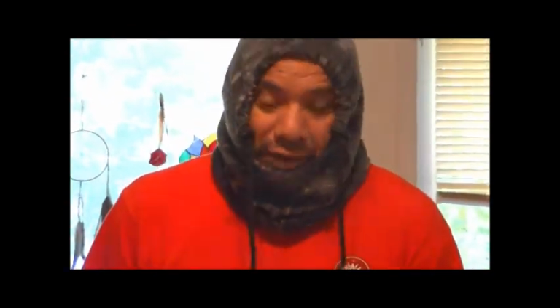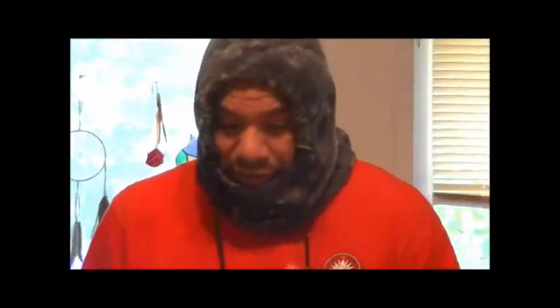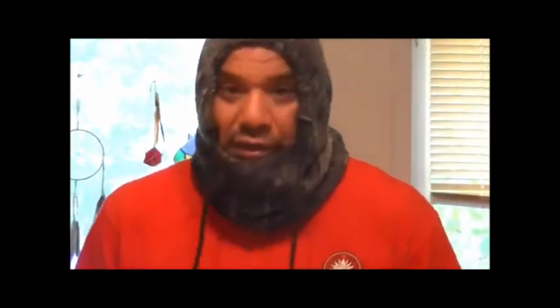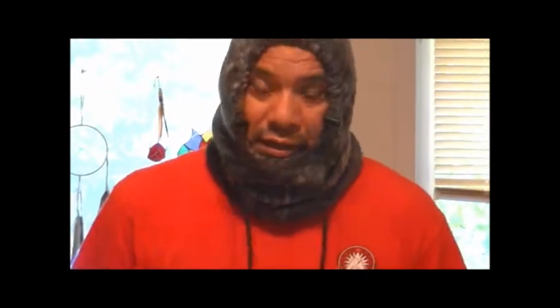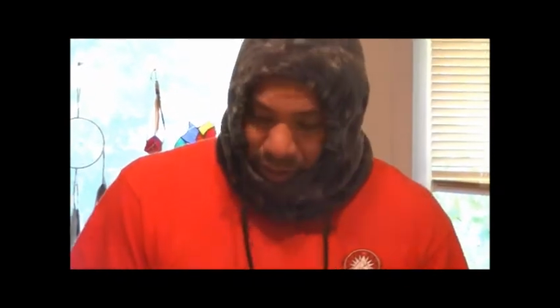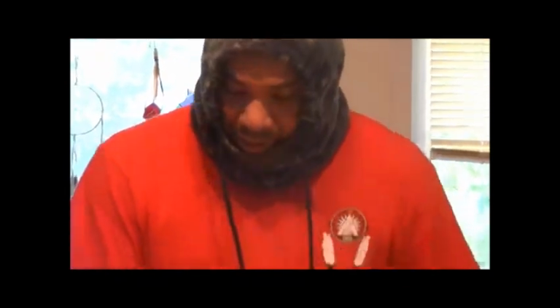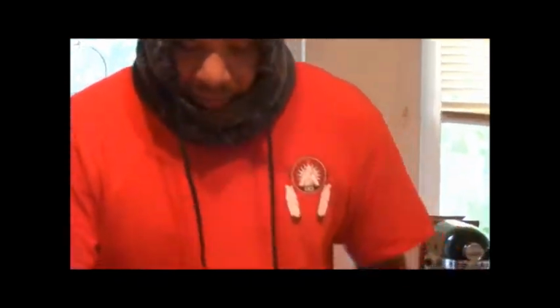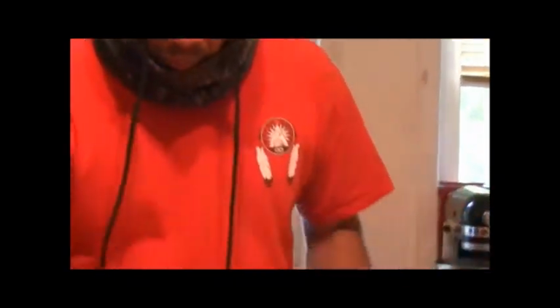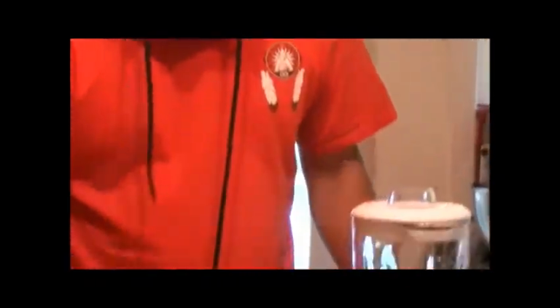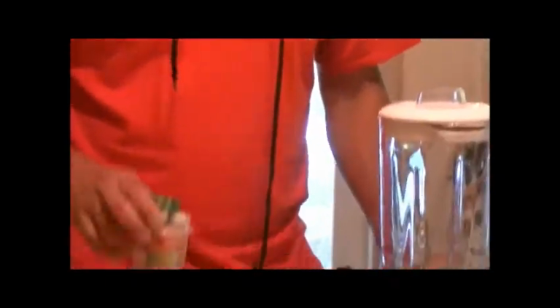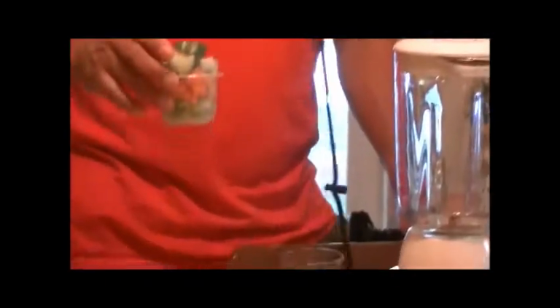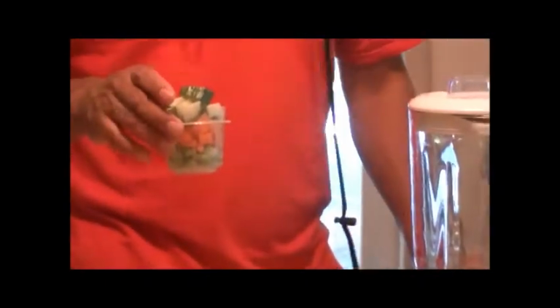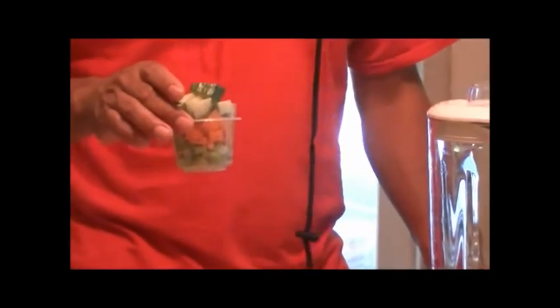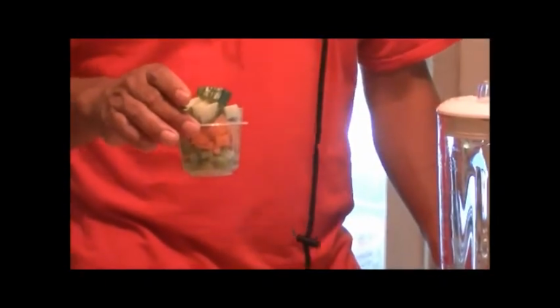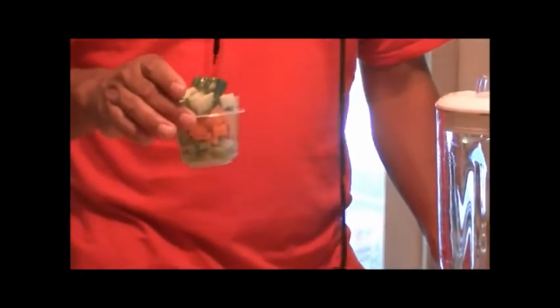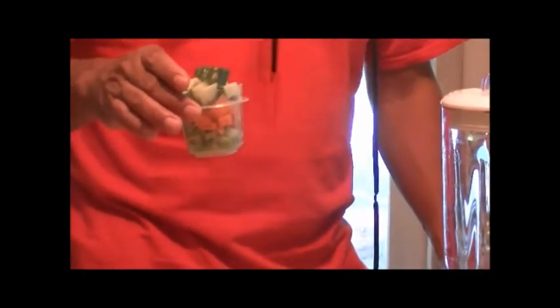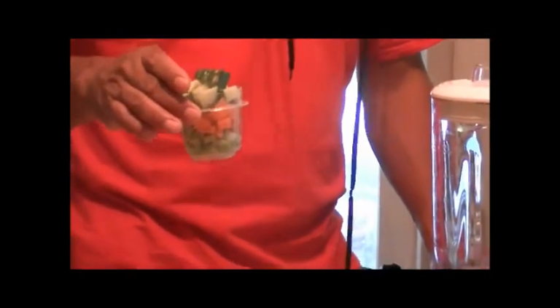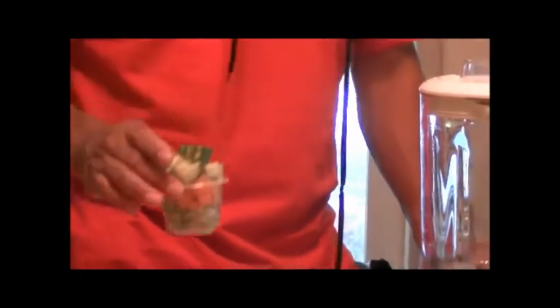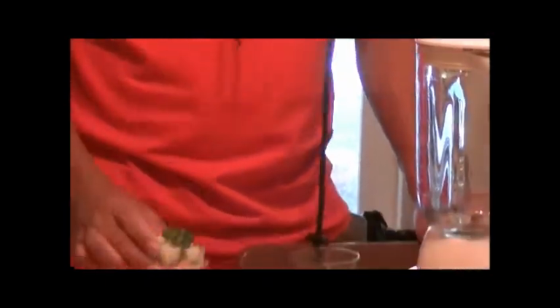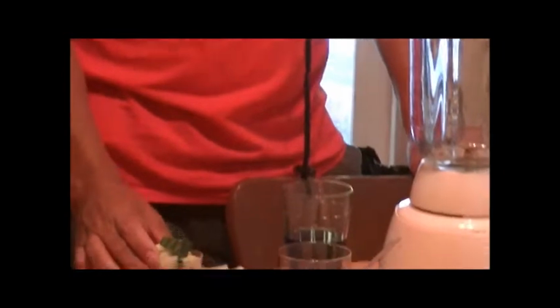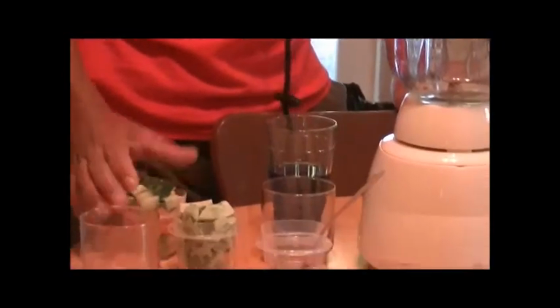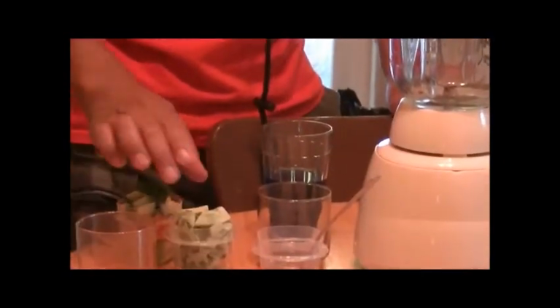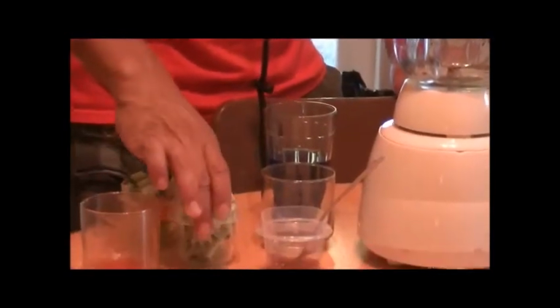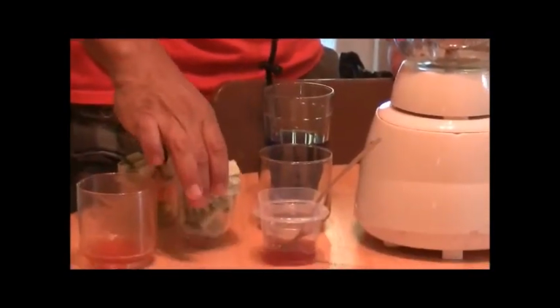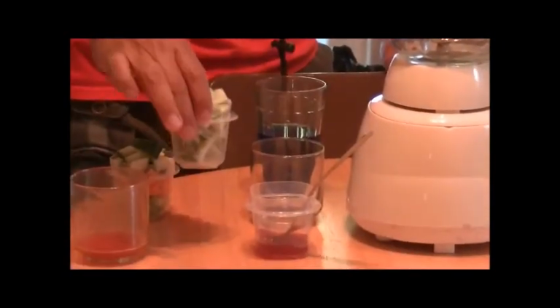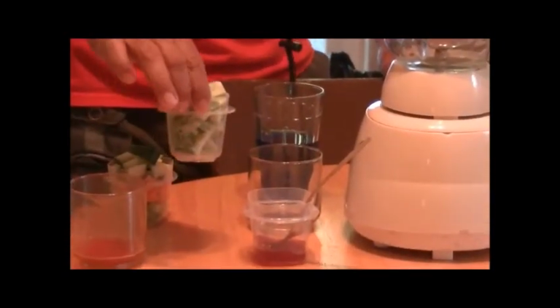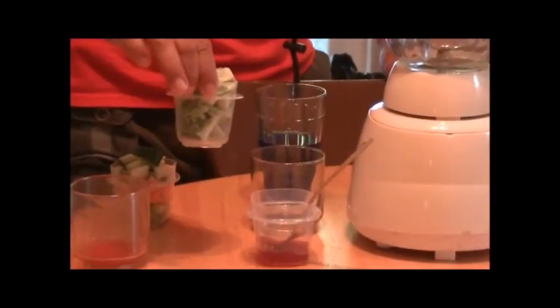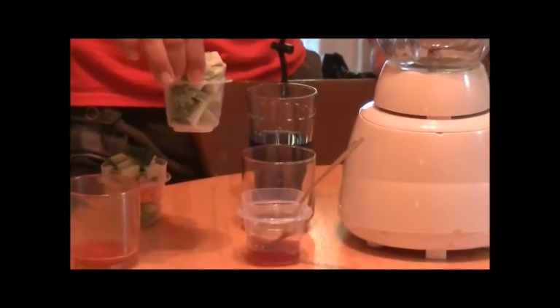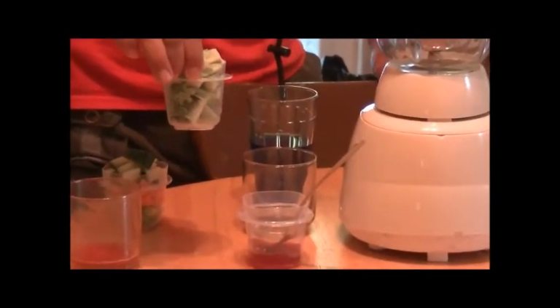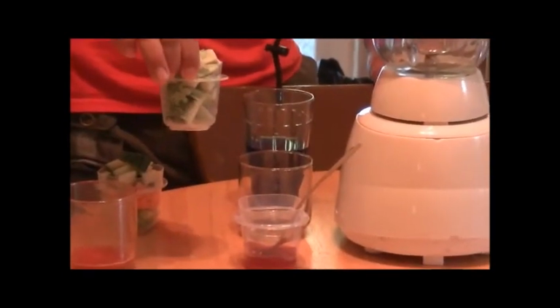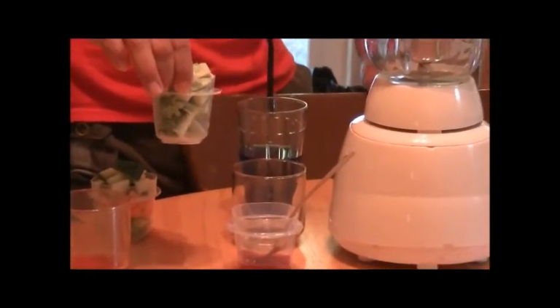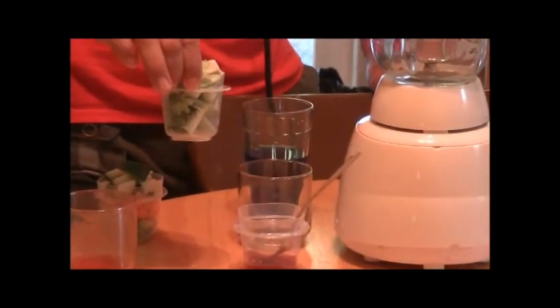So as you can see, what we're going to use is cucumbers, carrots, and celery — and in our little other container we have broccoli stout.